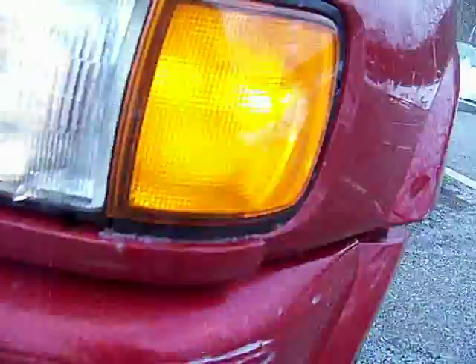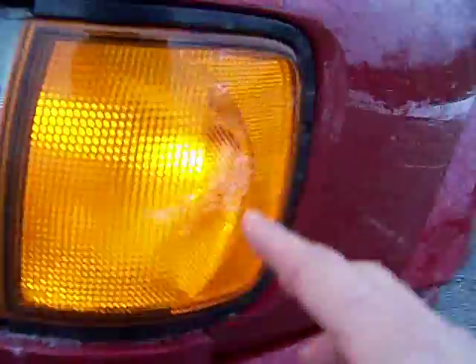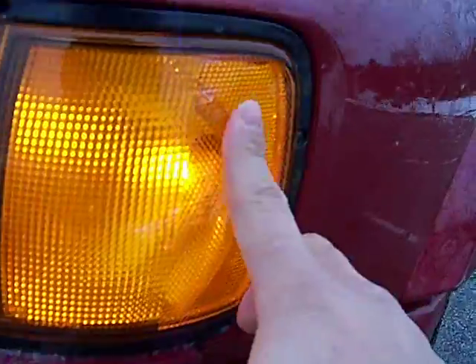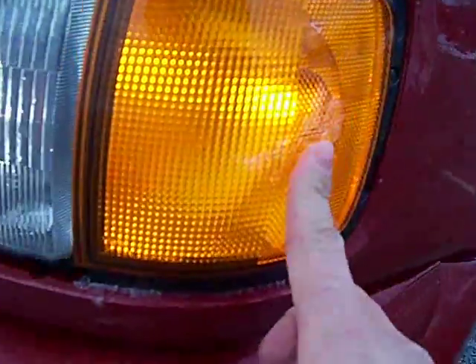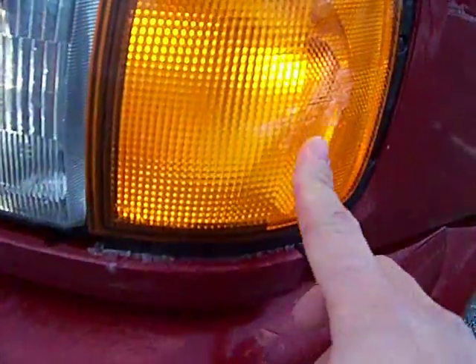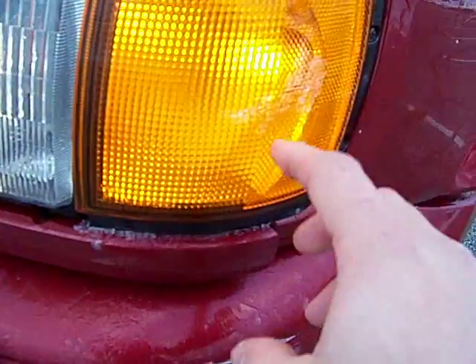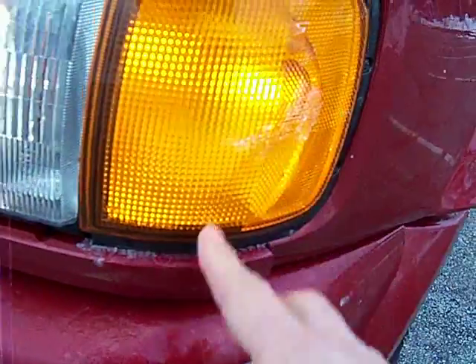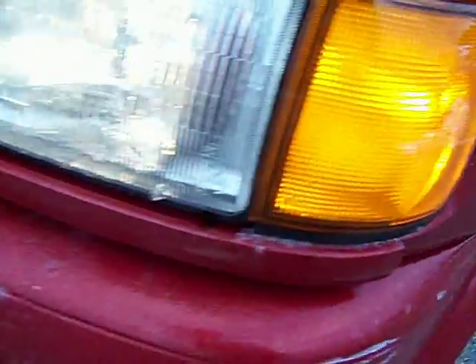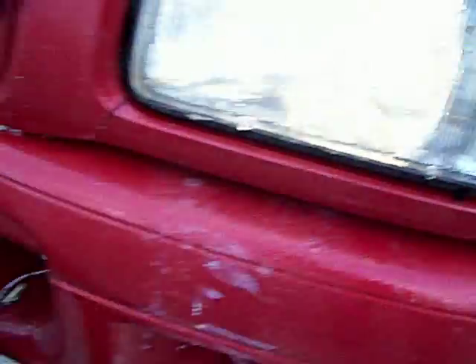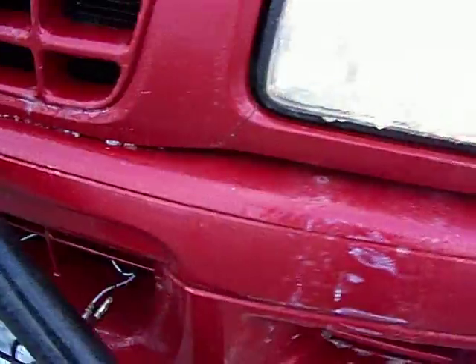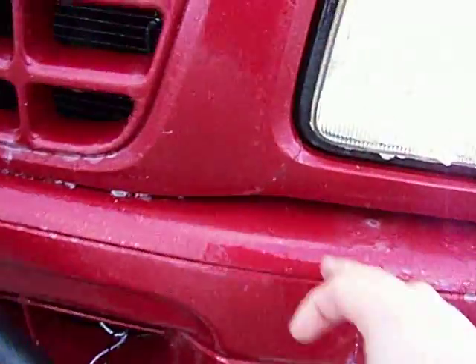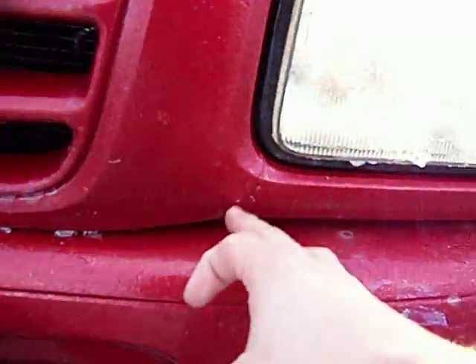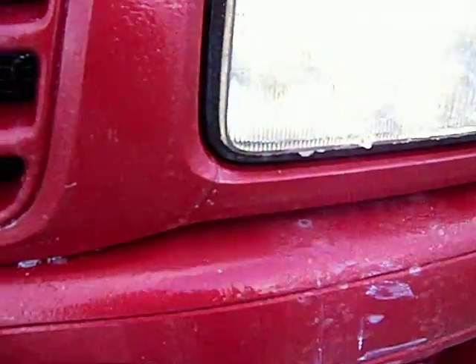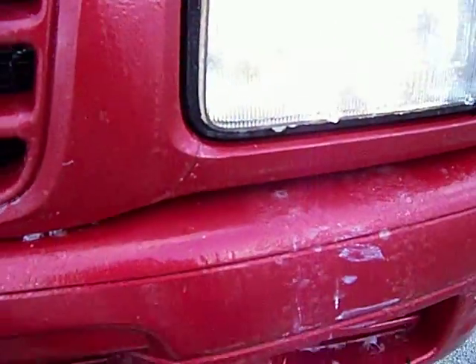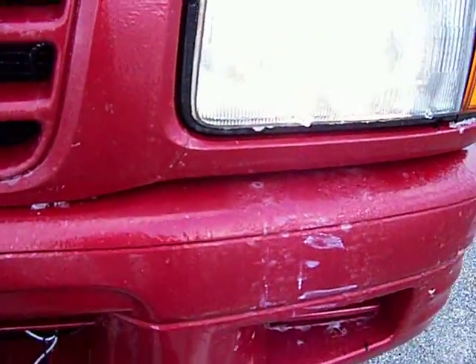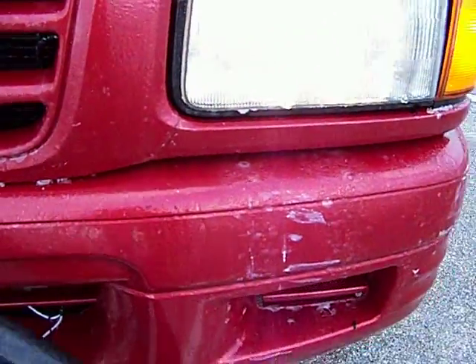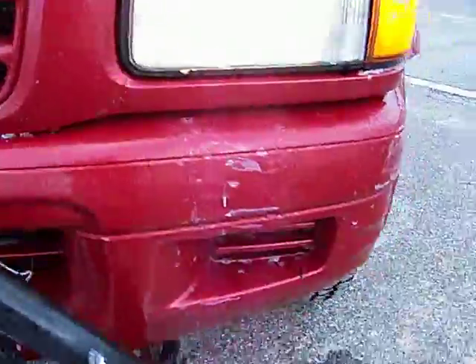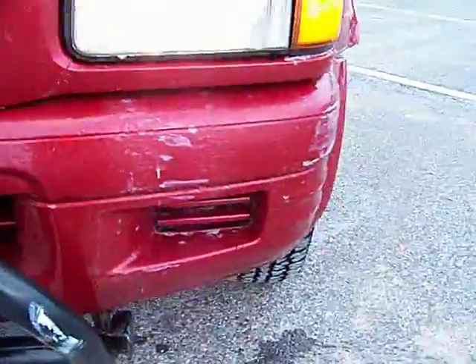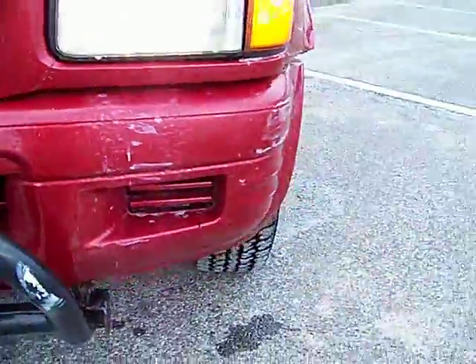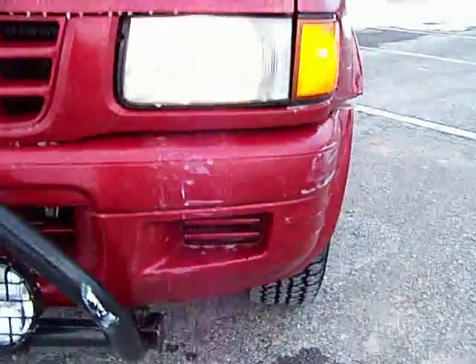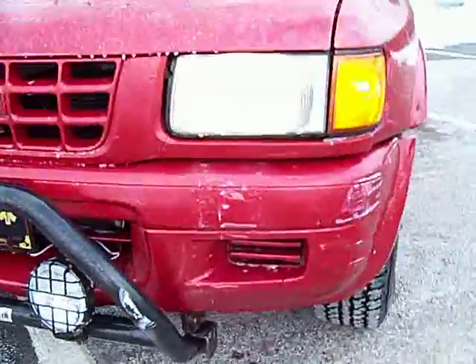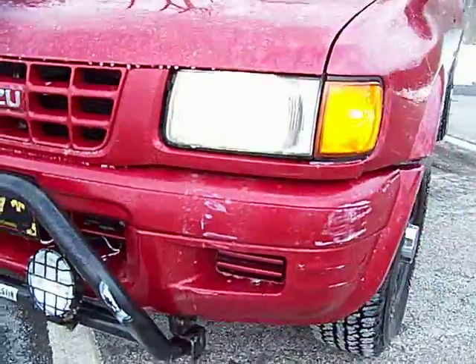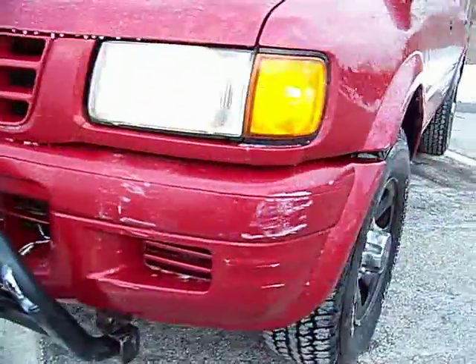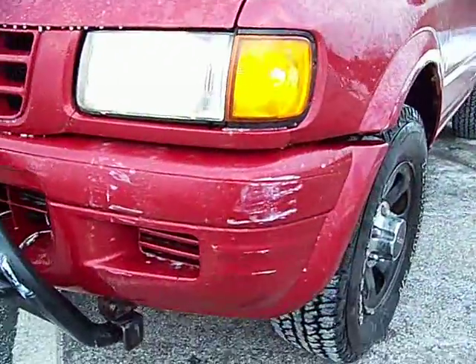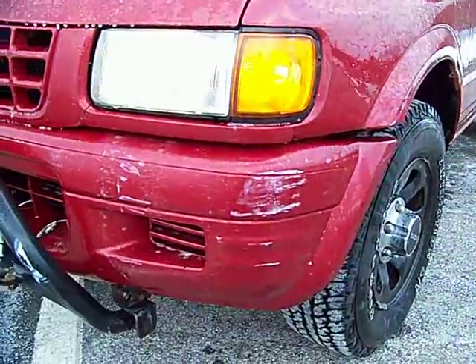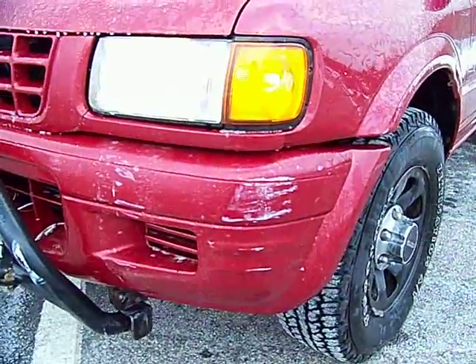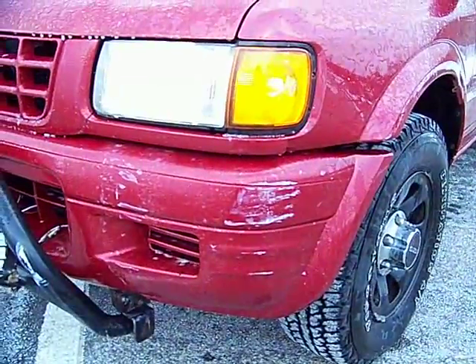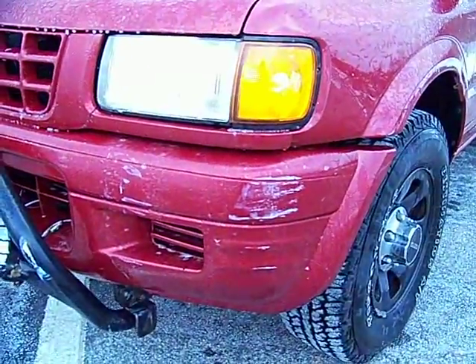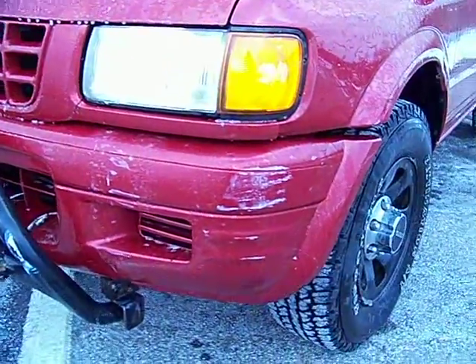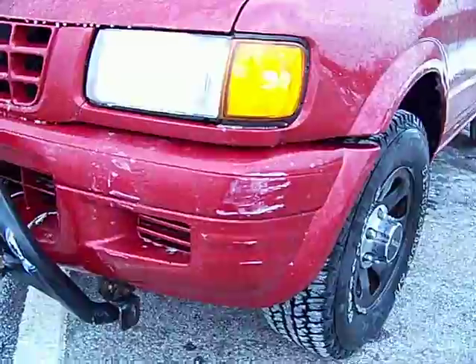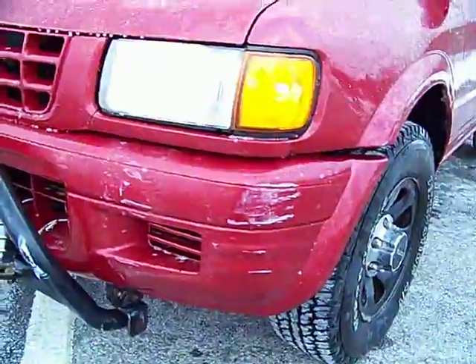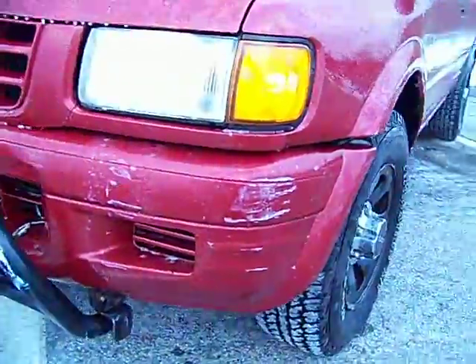There's also scratching on this corner right here. Cracking there as well. So from a wider angle you can kind of see that's one of the corners of the bumper that hit.